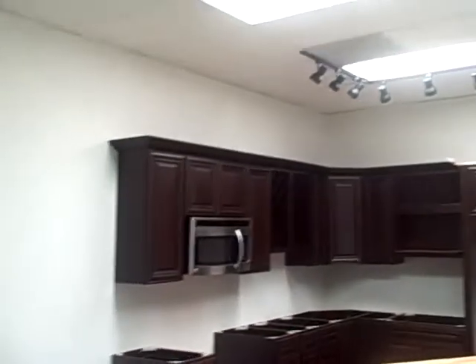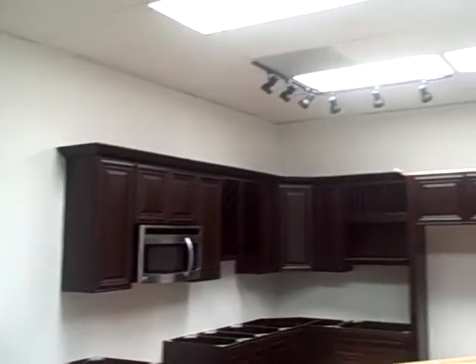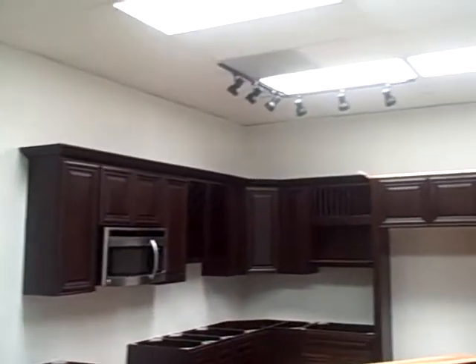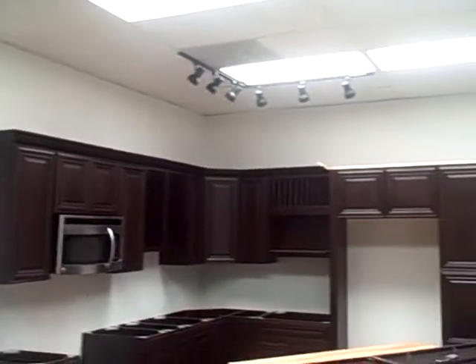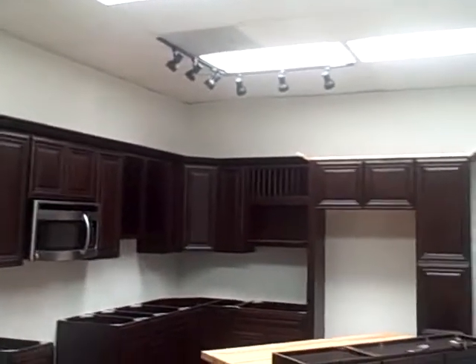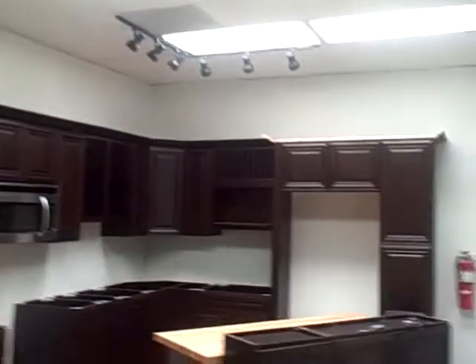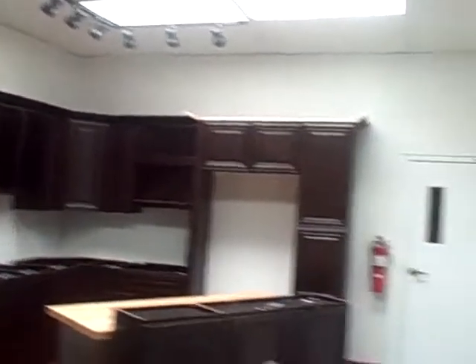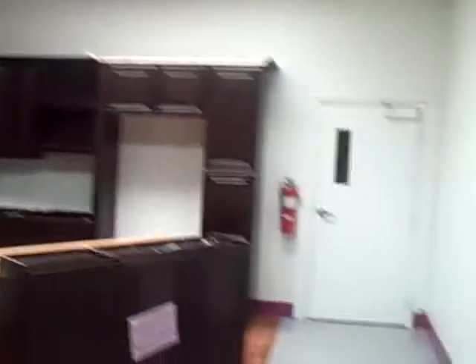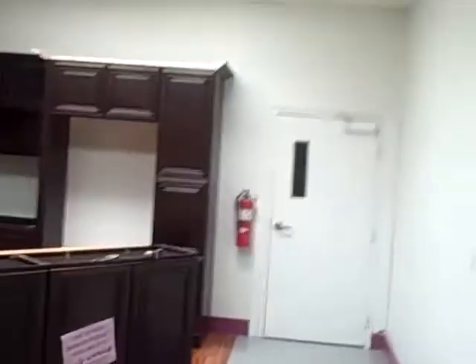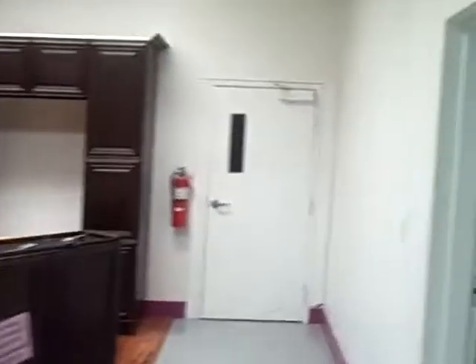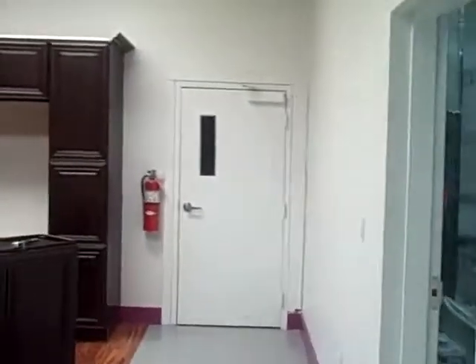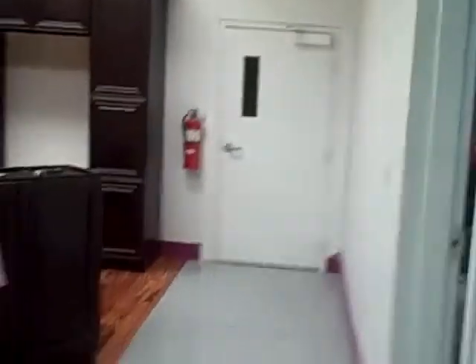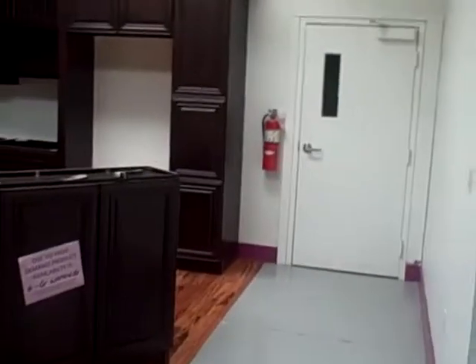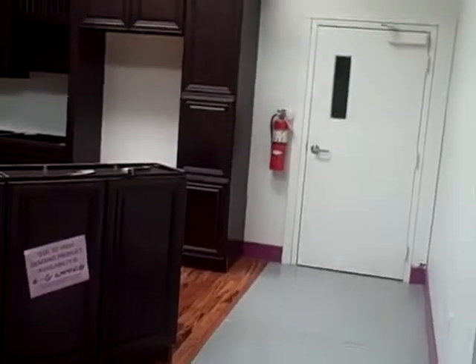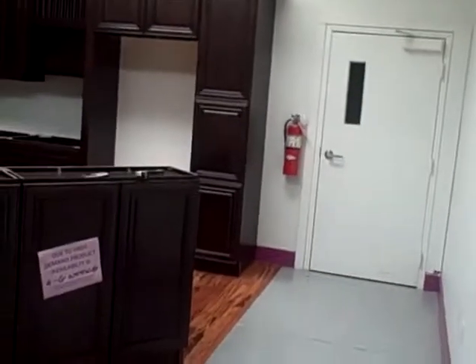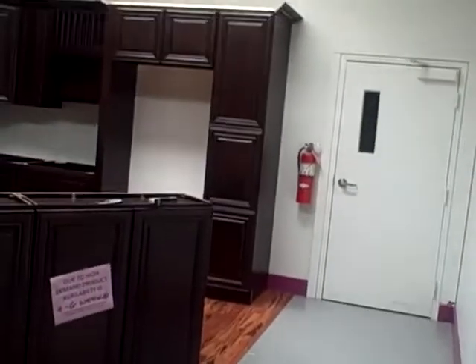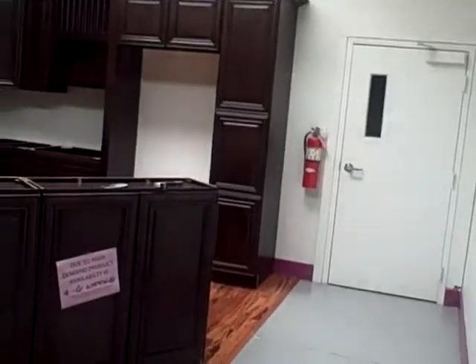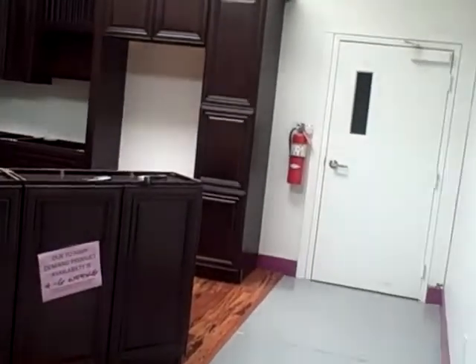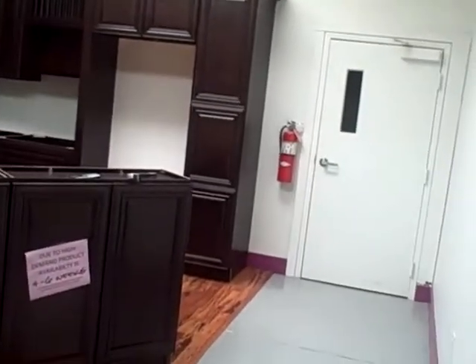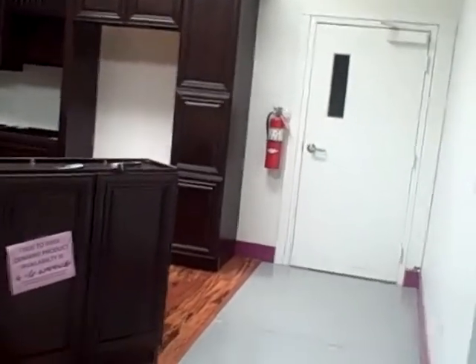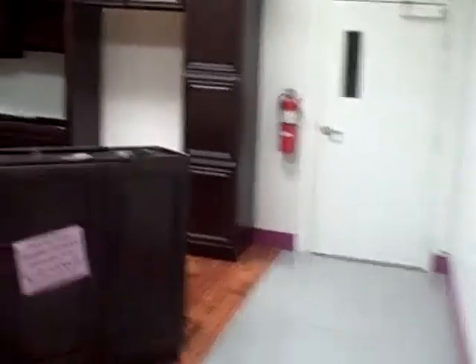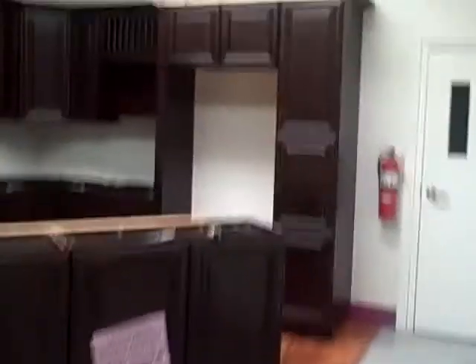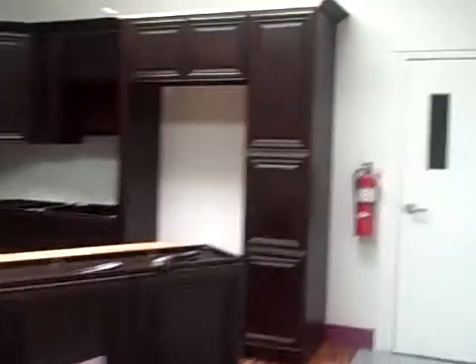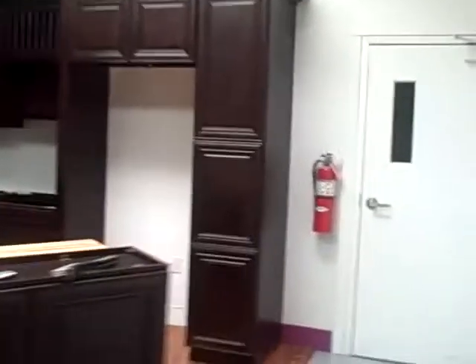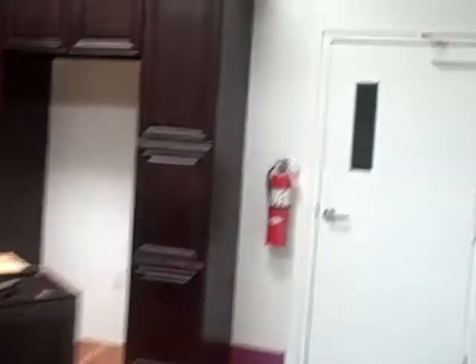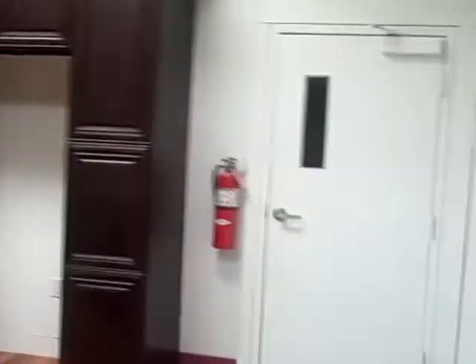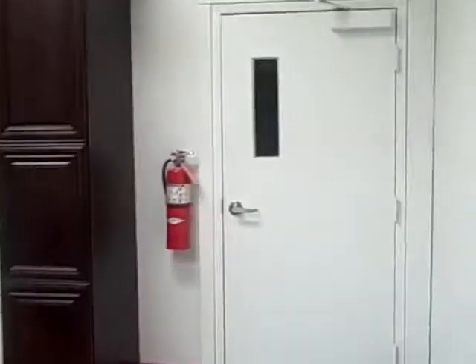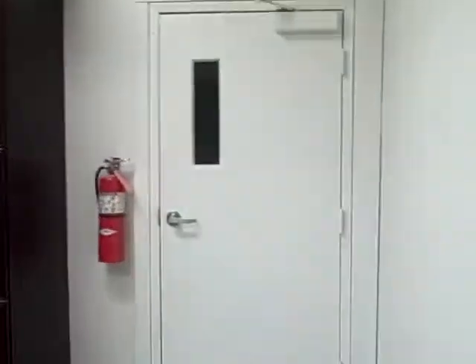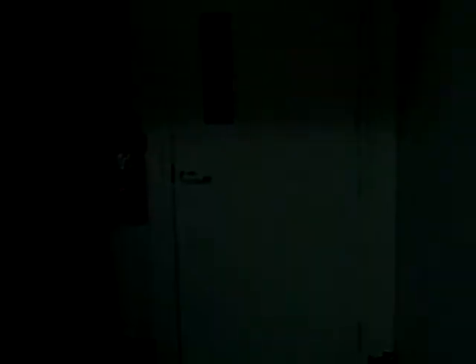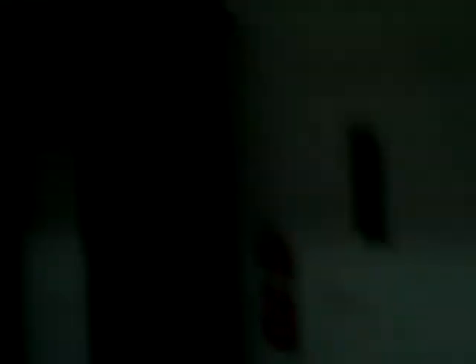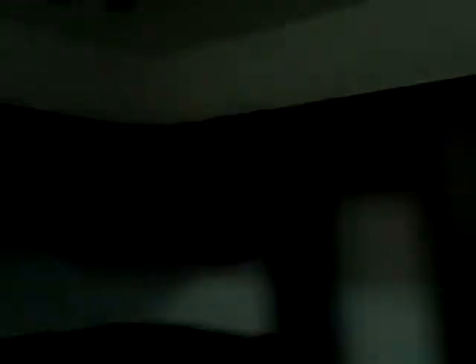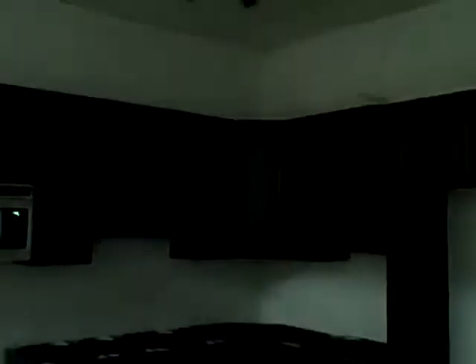The track lighting up there. Come over here — actually looks real nice.